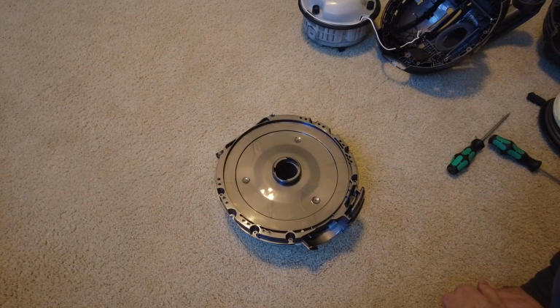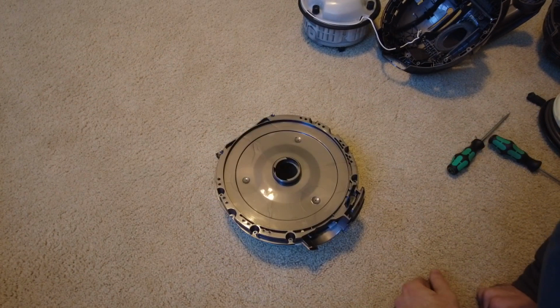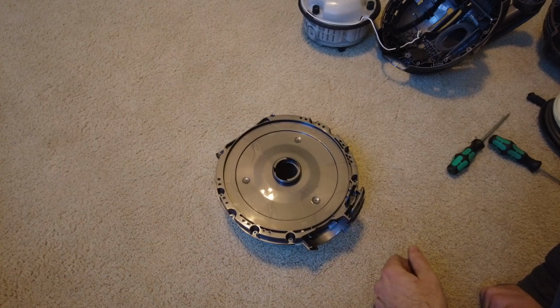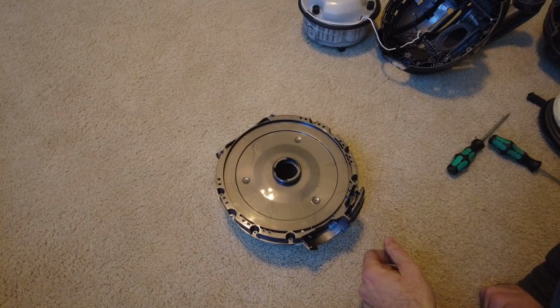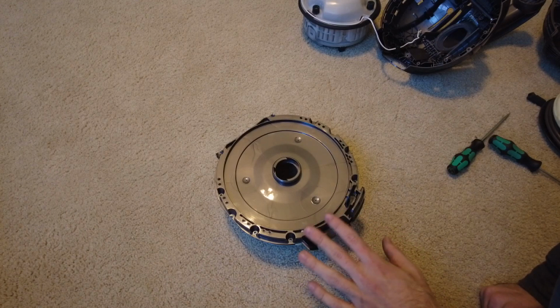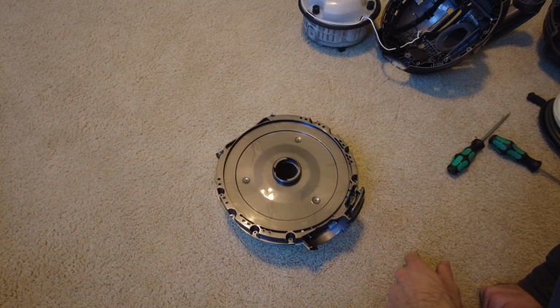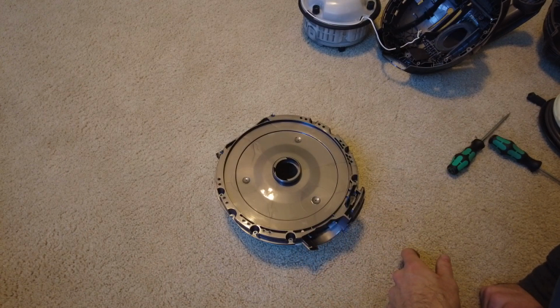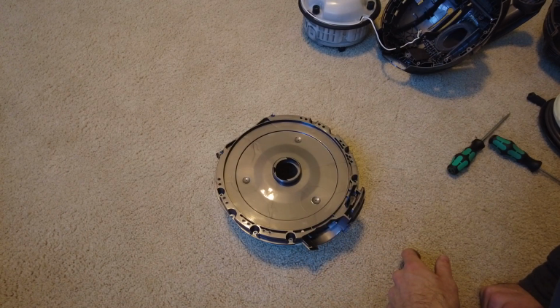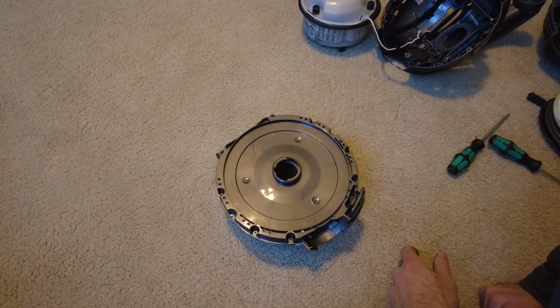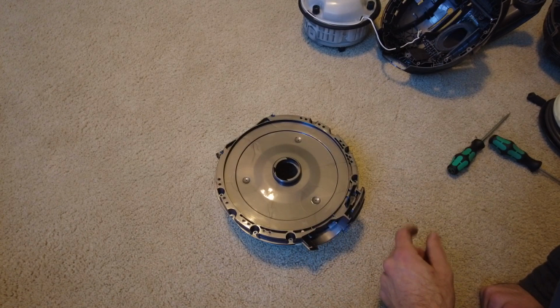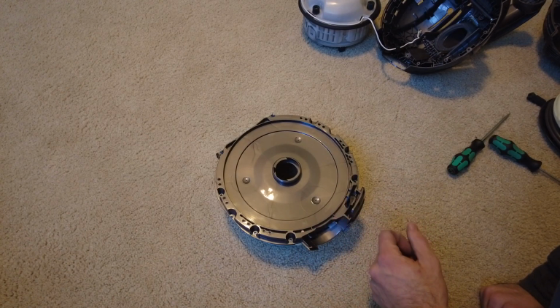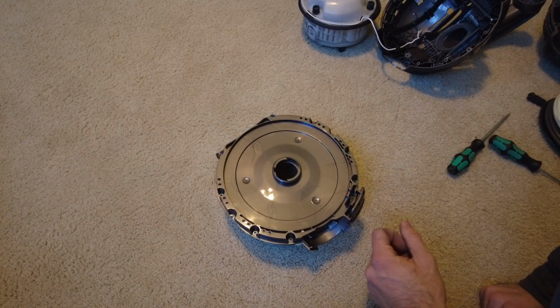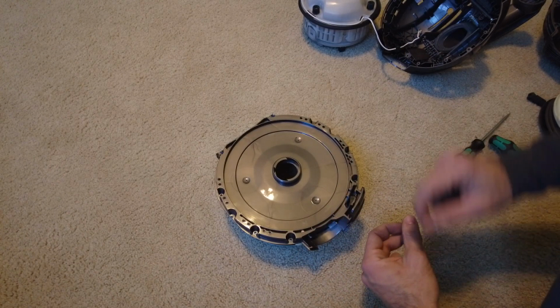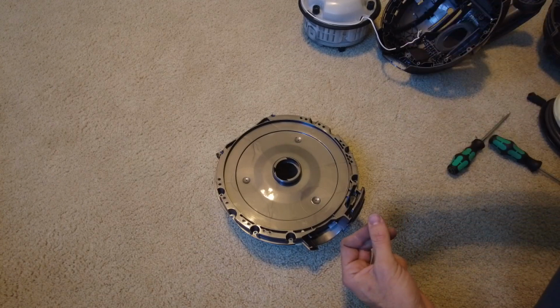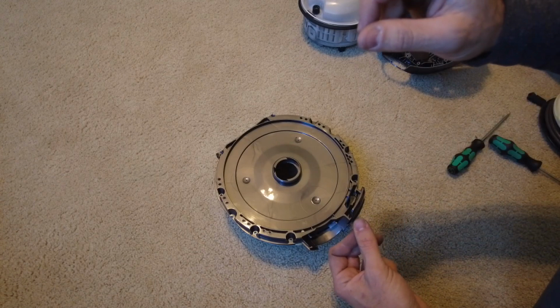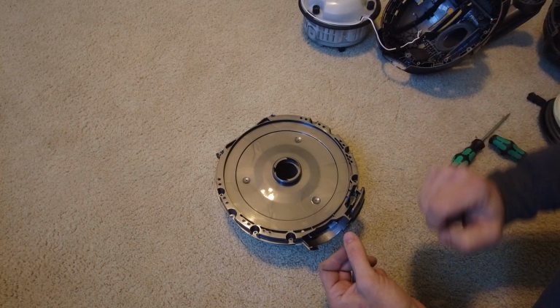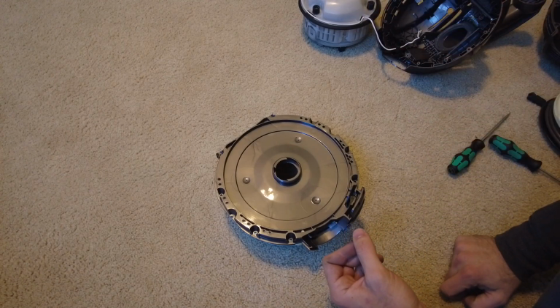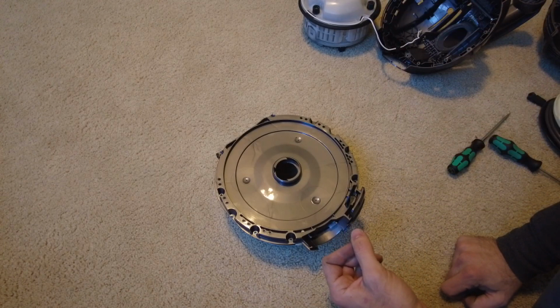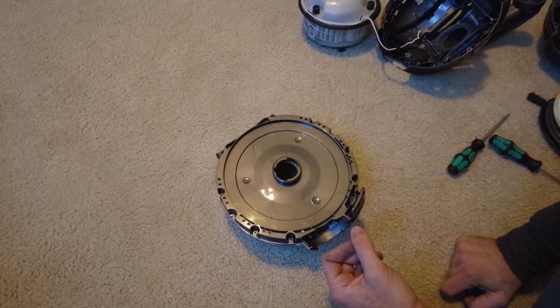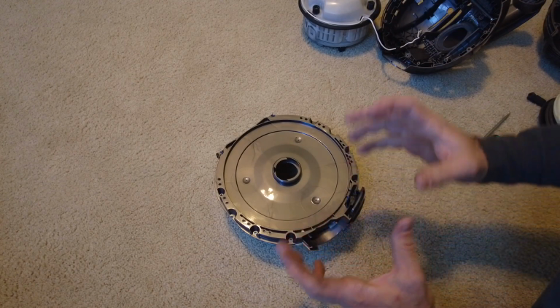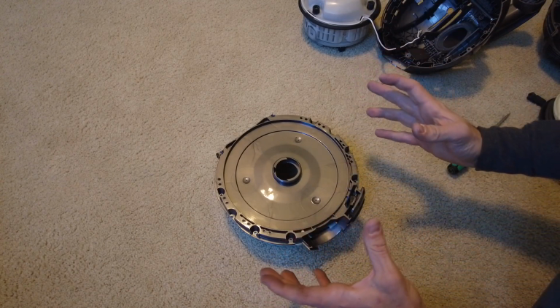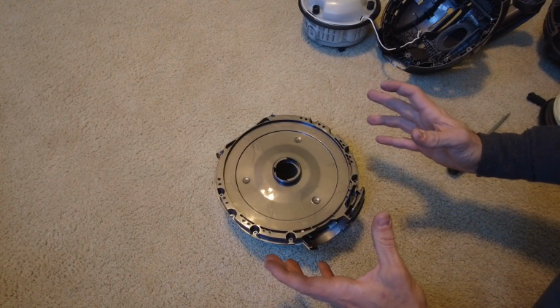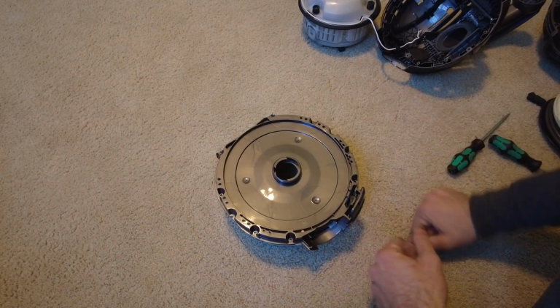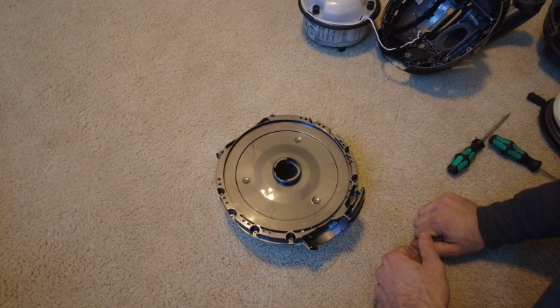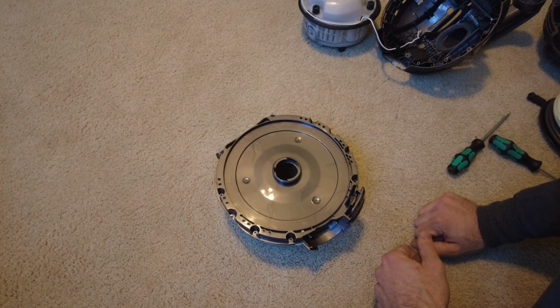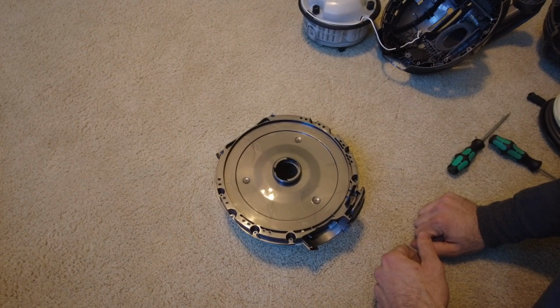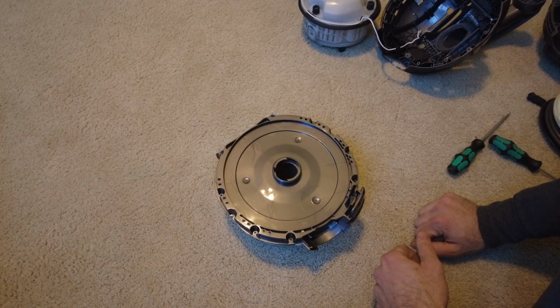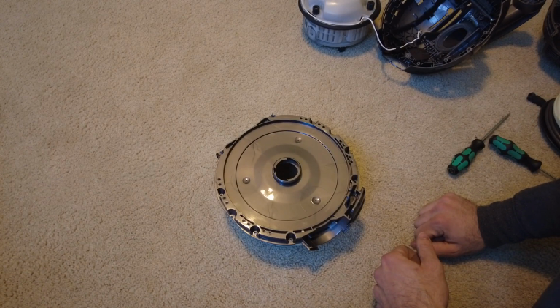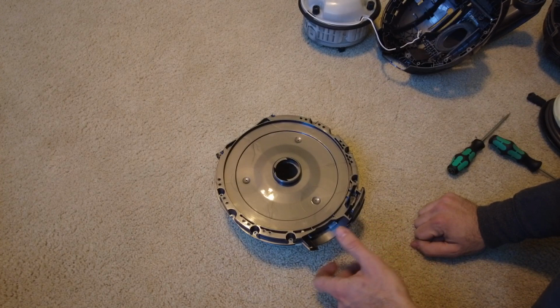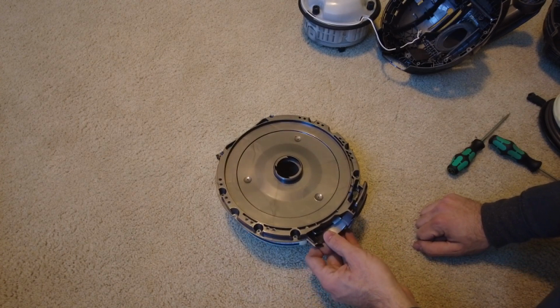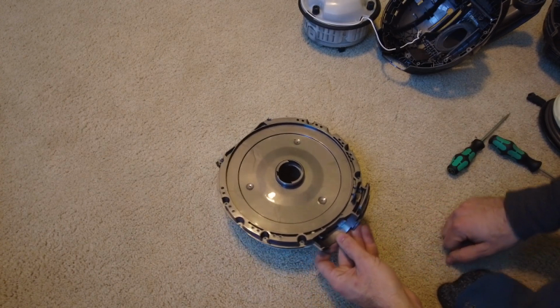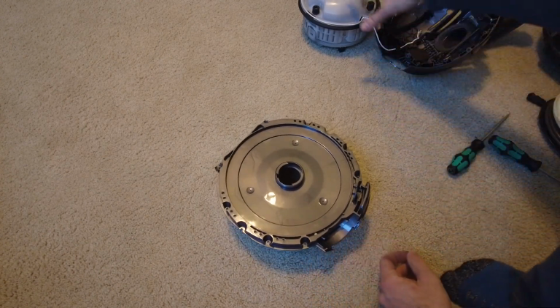Have you ever heard the joke about changing a heater core in a car — that the way they built the car was by suspending the heater core from a piece of string and assembling the entire car around it? Yeah, me too. Alright.